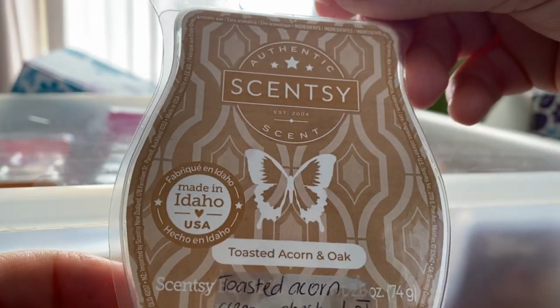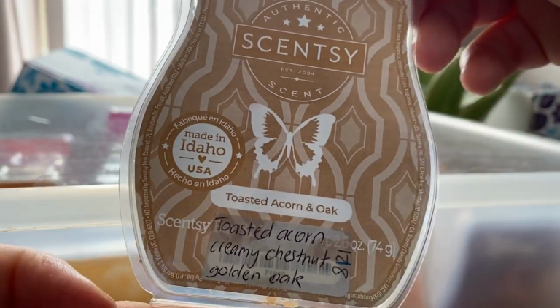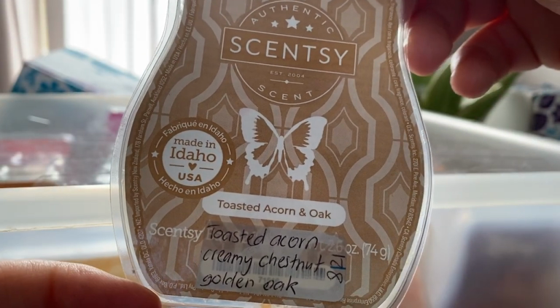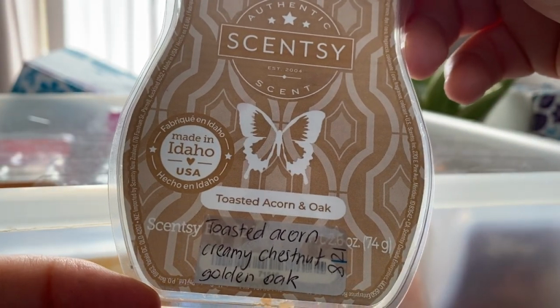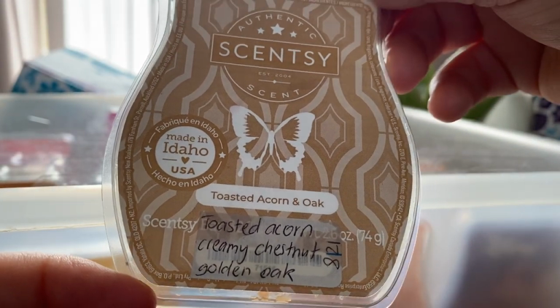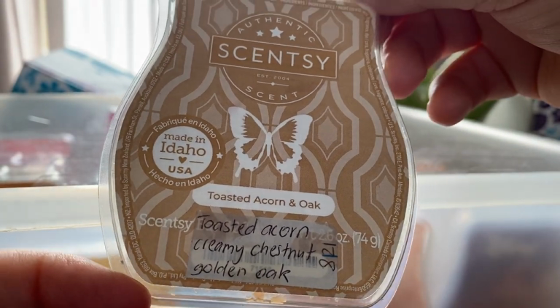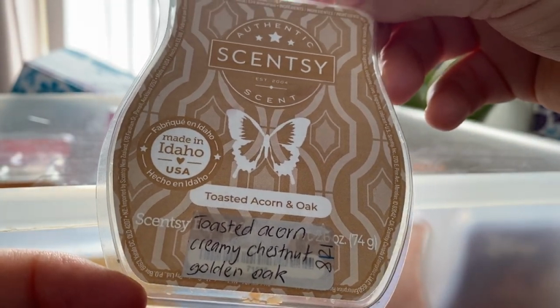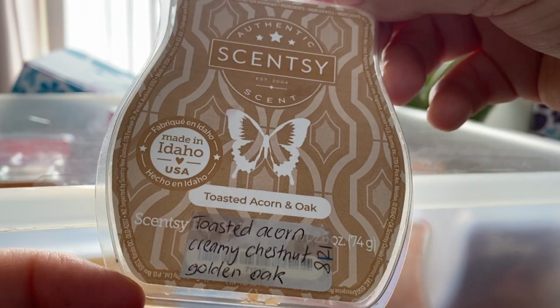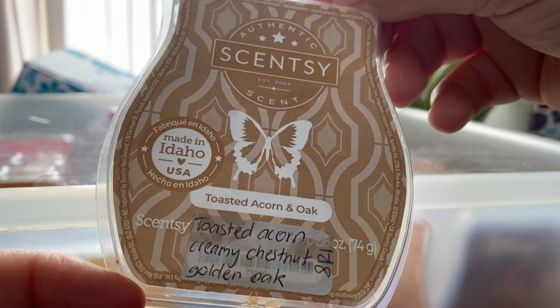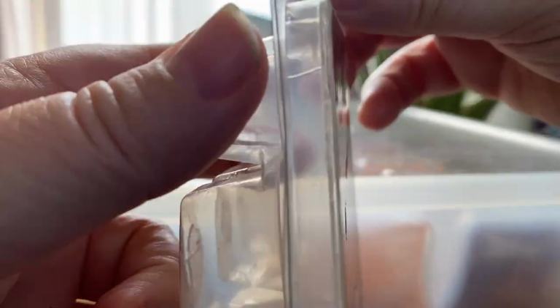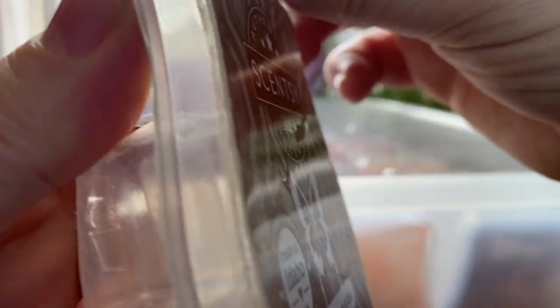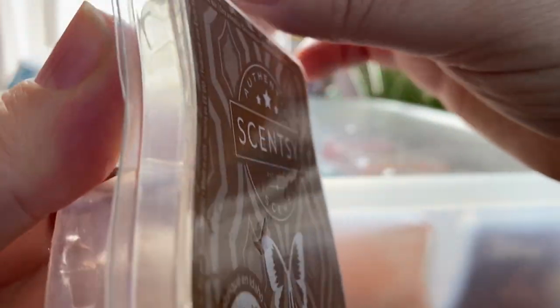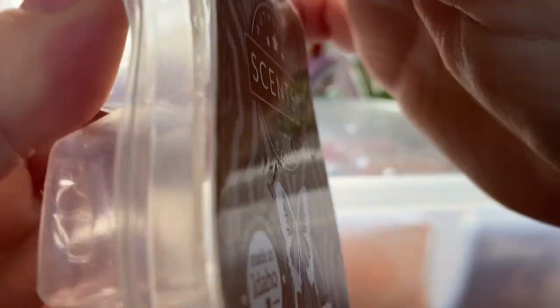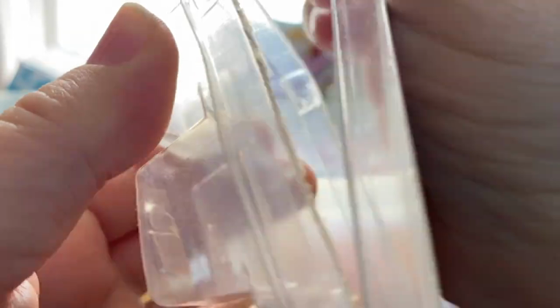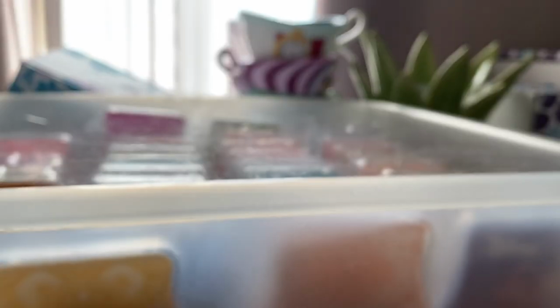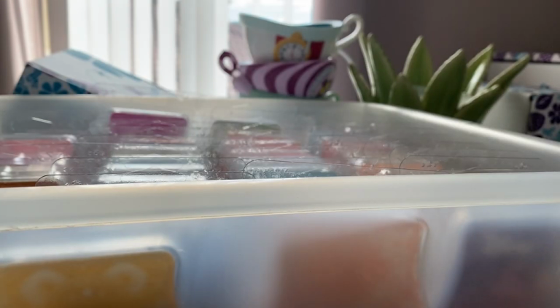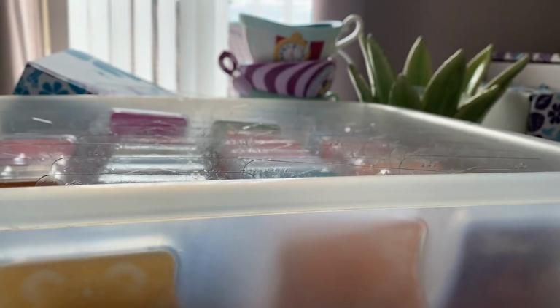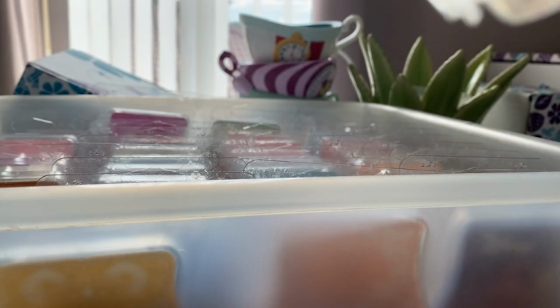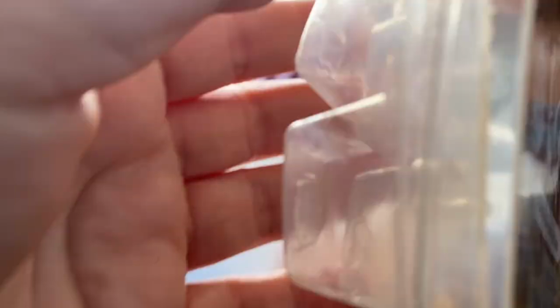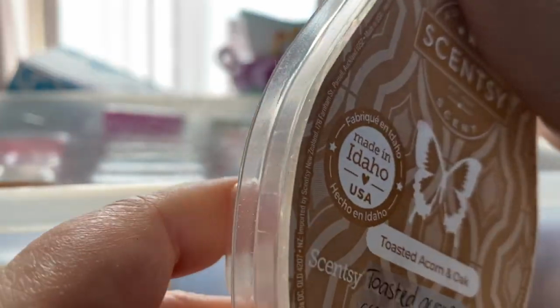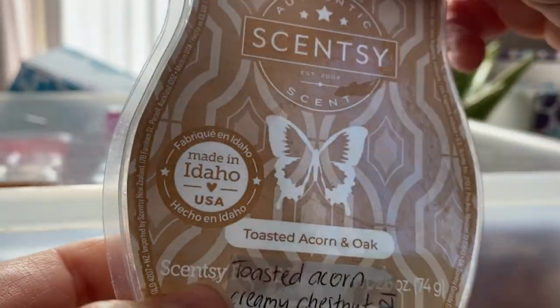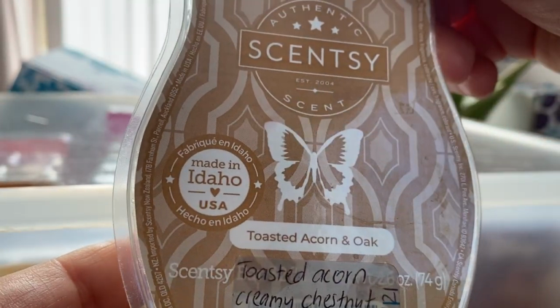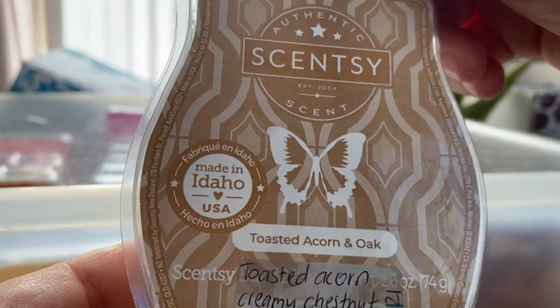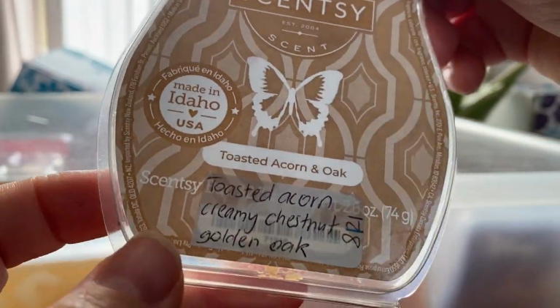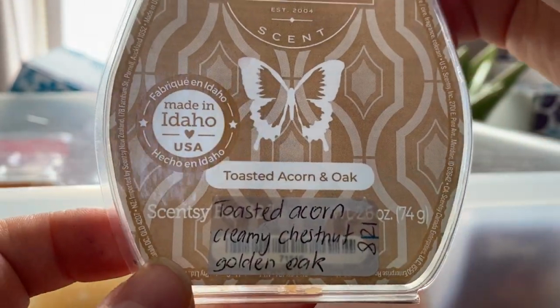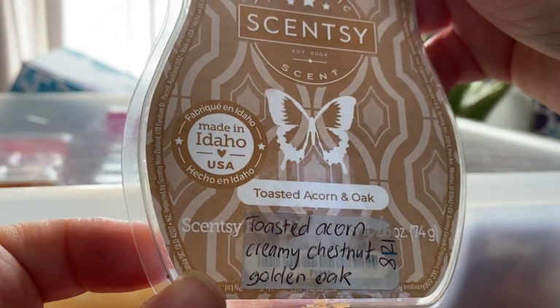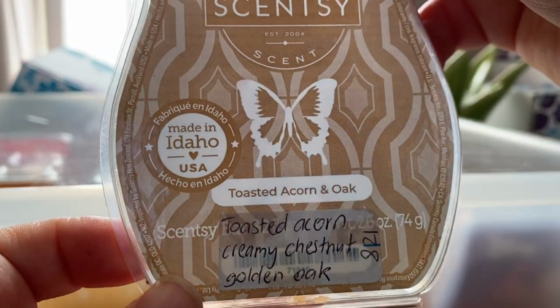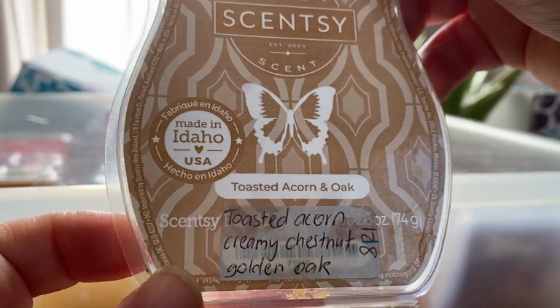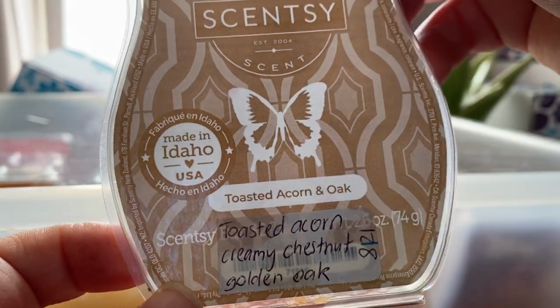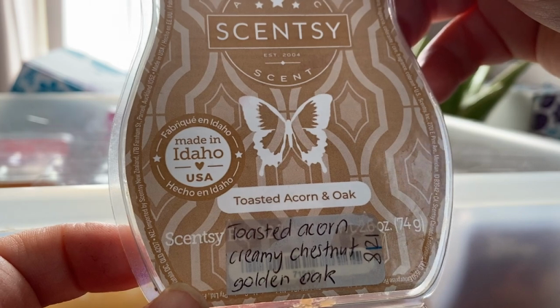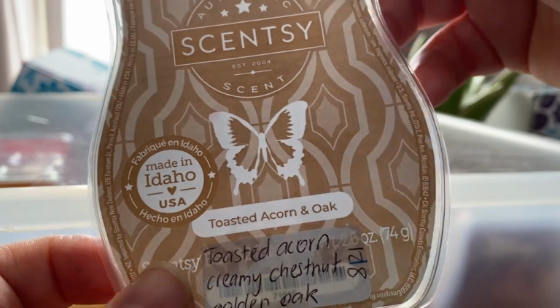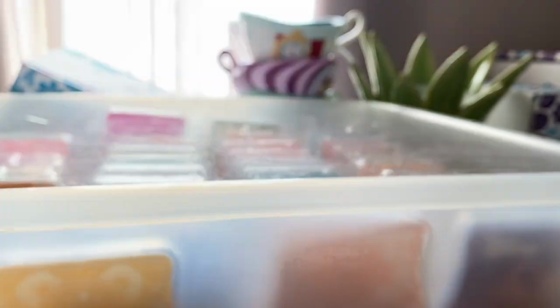Toasted Acorn and Oak — it's toasted acorn, creamy chestnut and golden oak. Quite nice, kind of bakery nutty. I don't know if I'd buy that again — hmm, maybe. It was quite nice though.